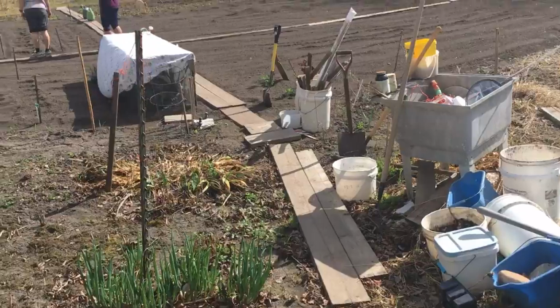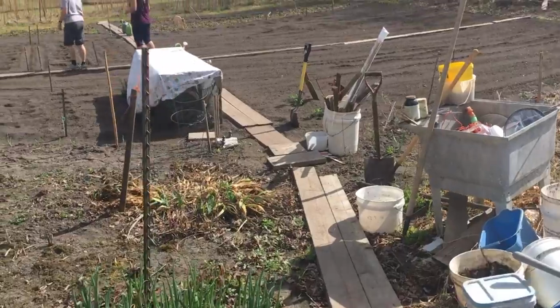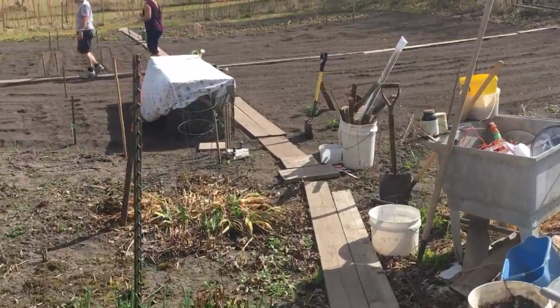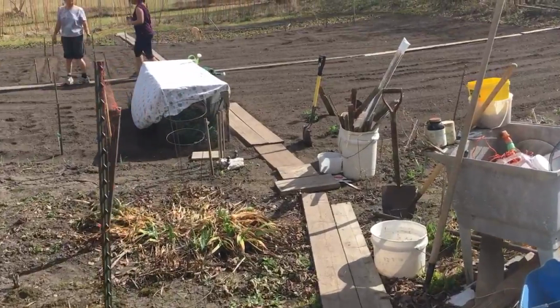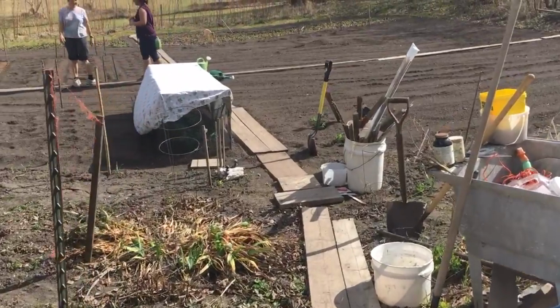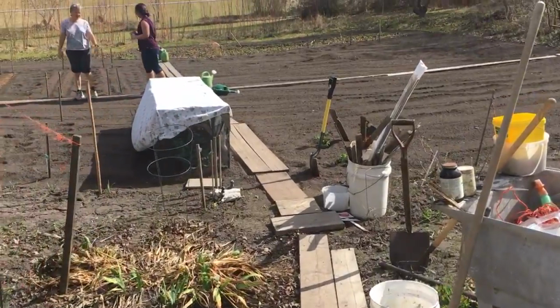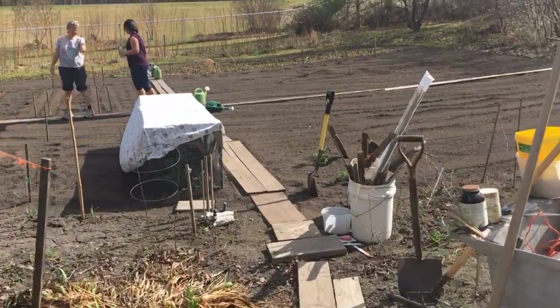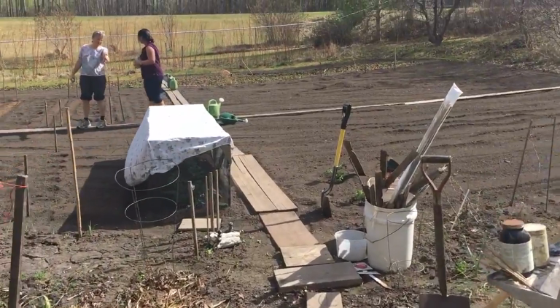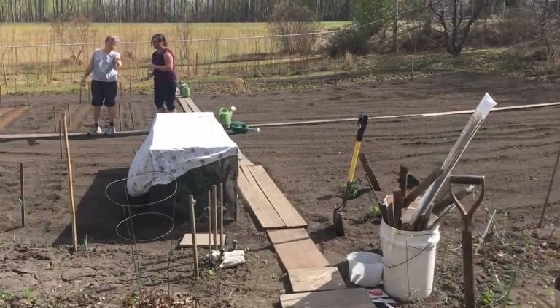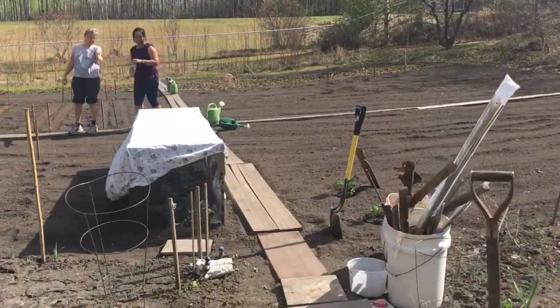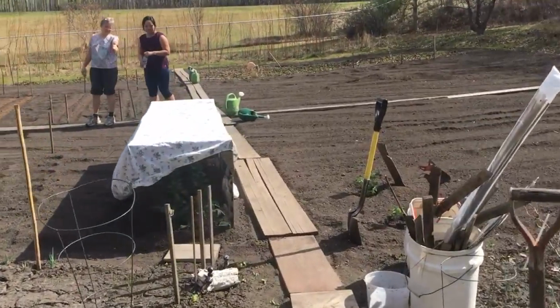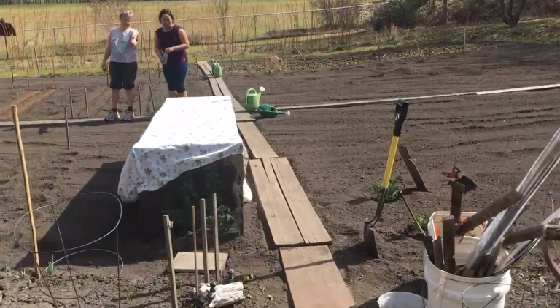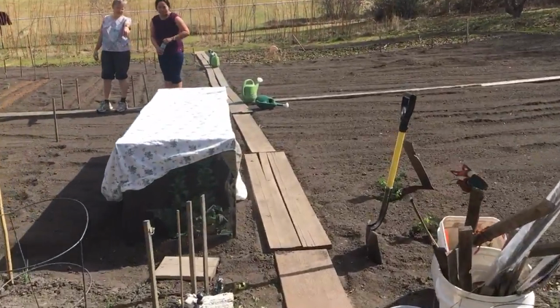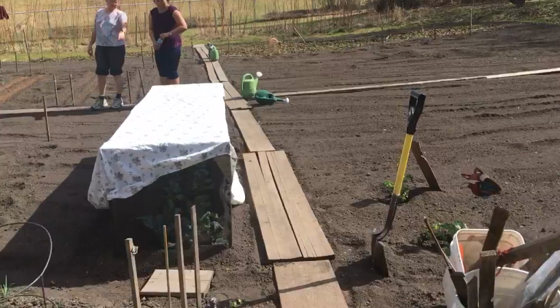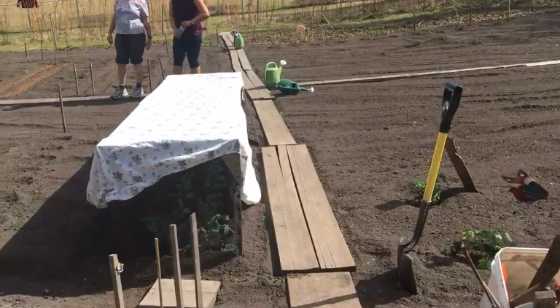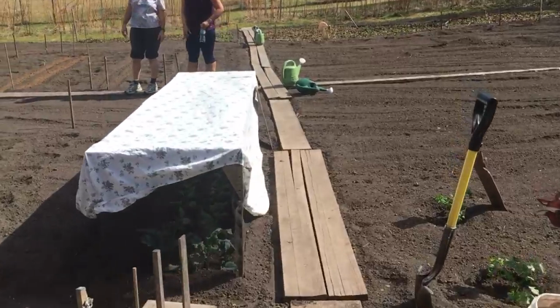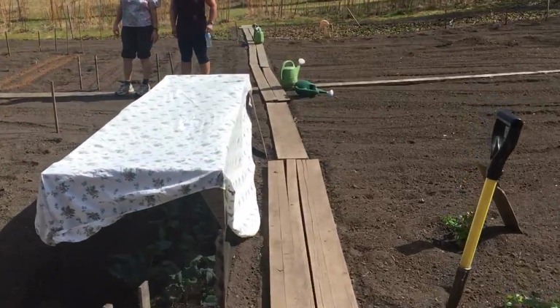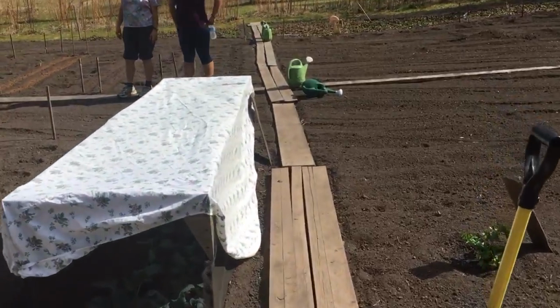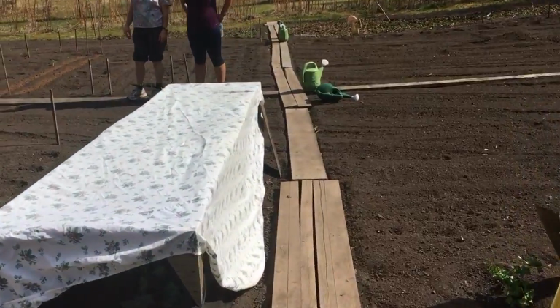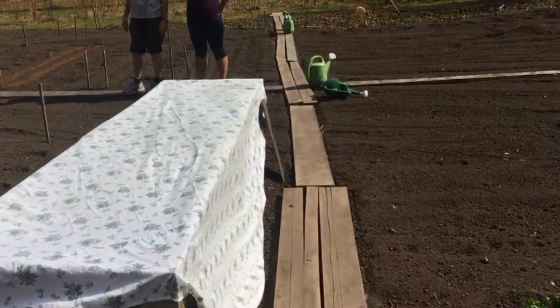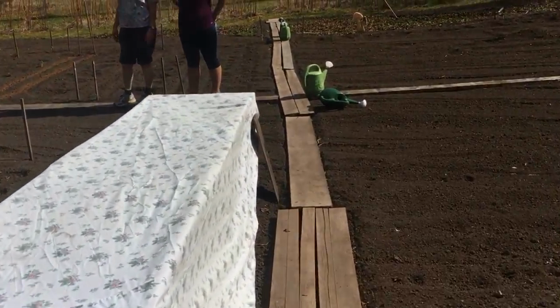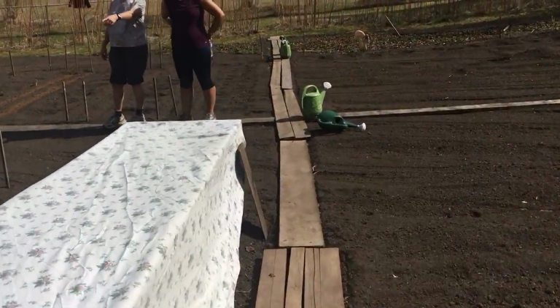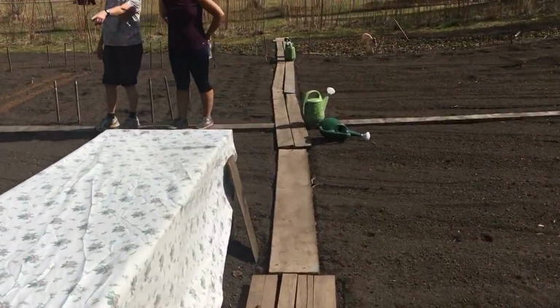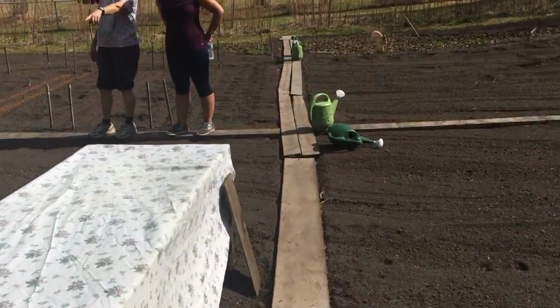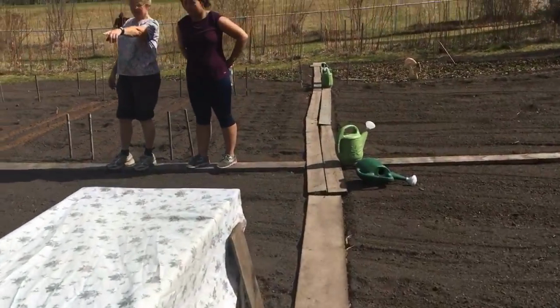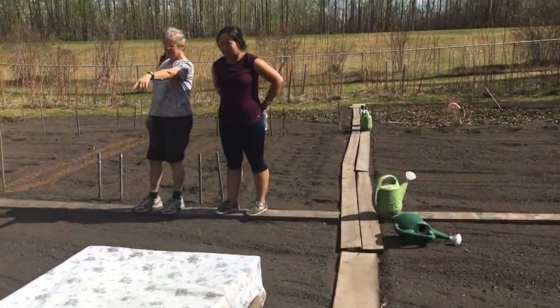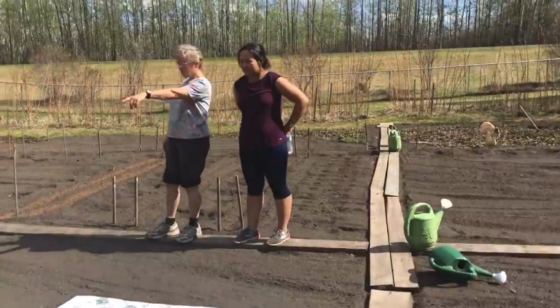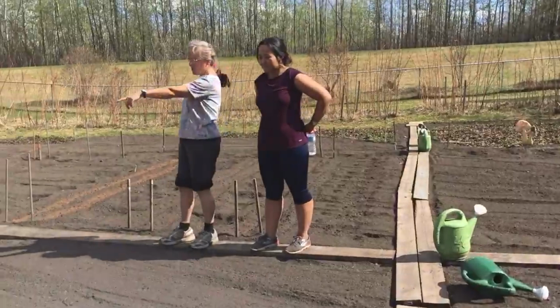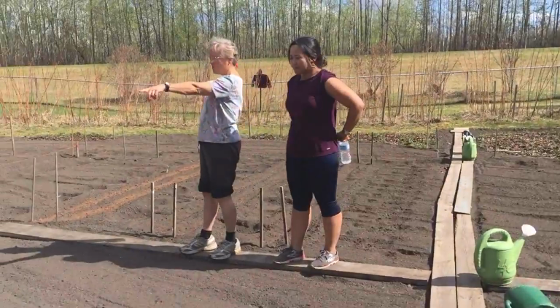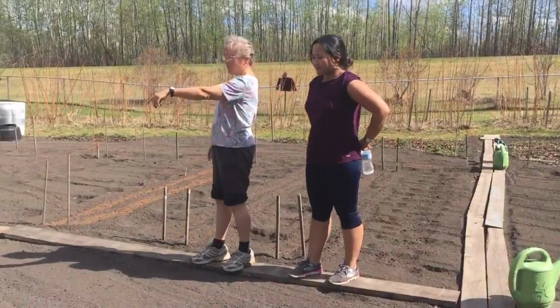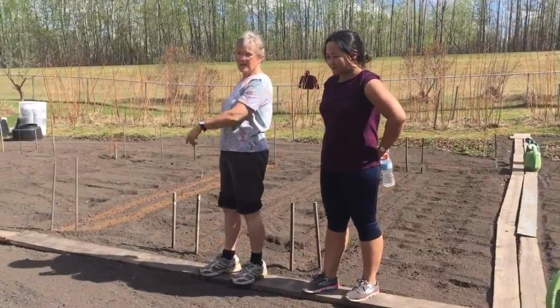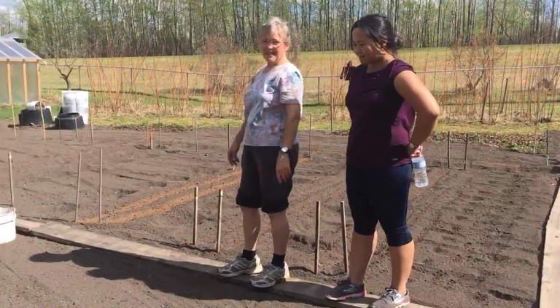We've got the garden, the beginnings of the garden. We've got it started — I just filled it. The onions I have to transplant, and the potatoes — little short rows of potatoes.